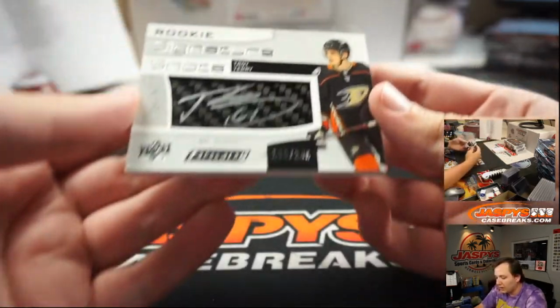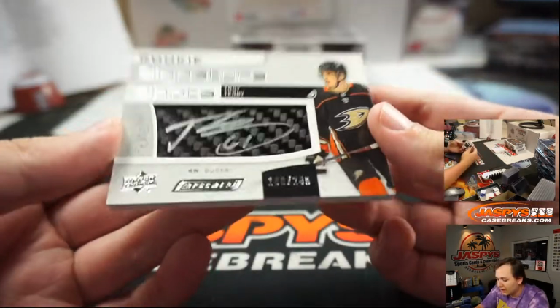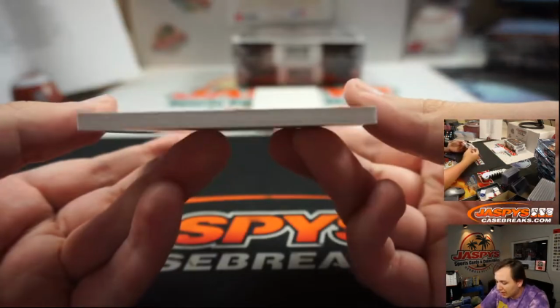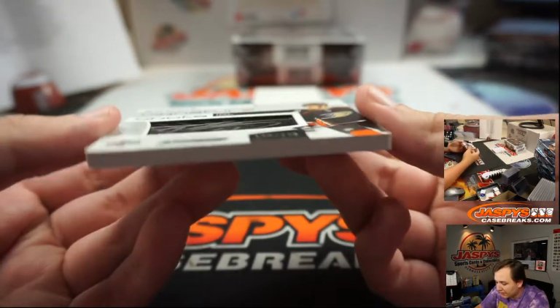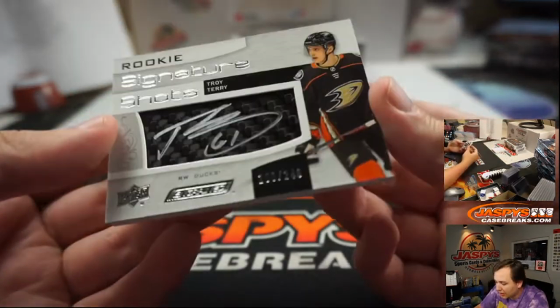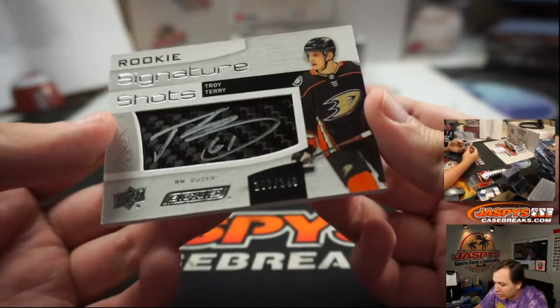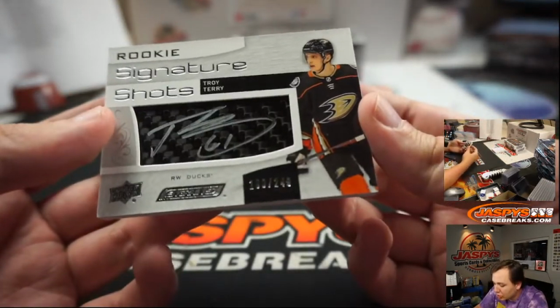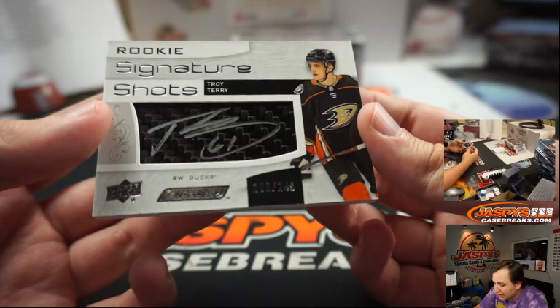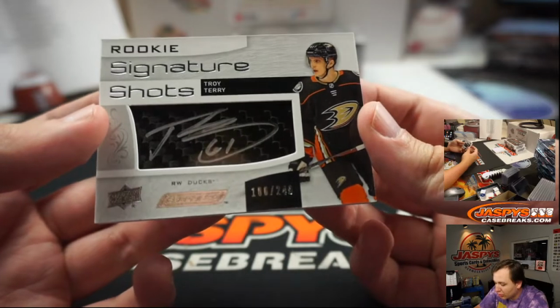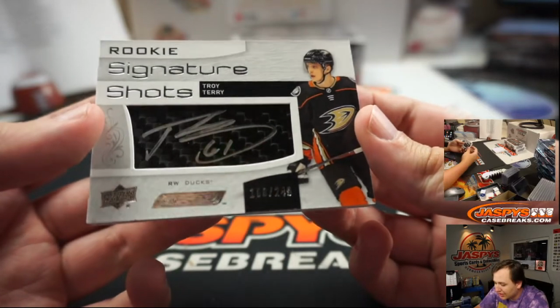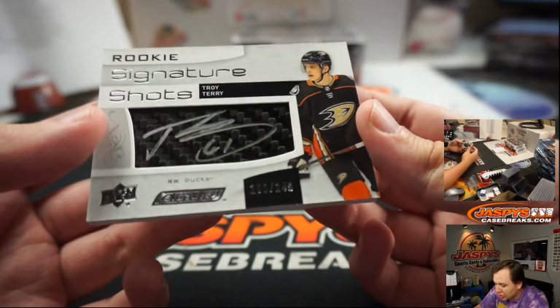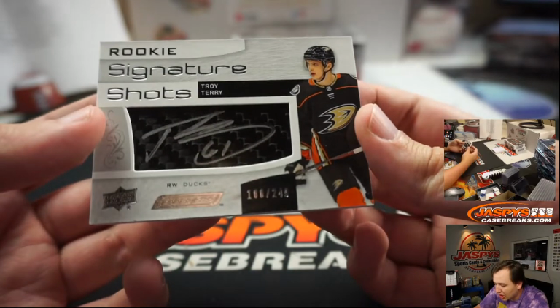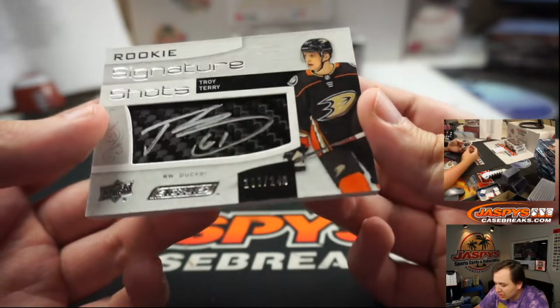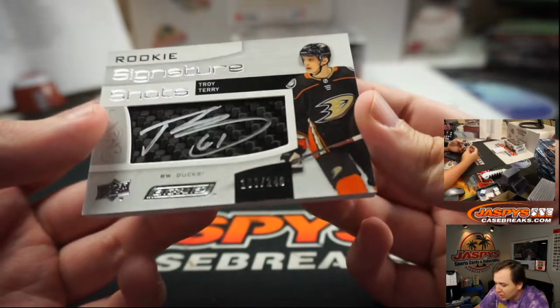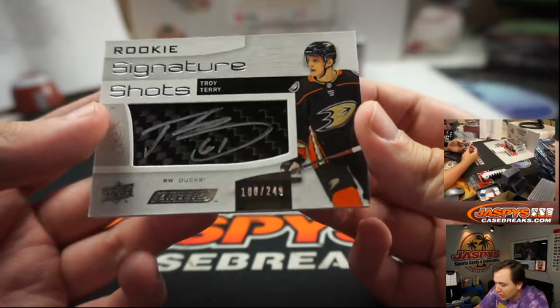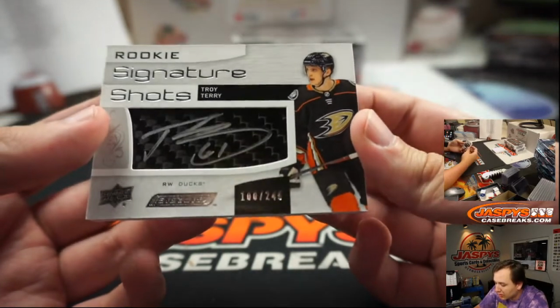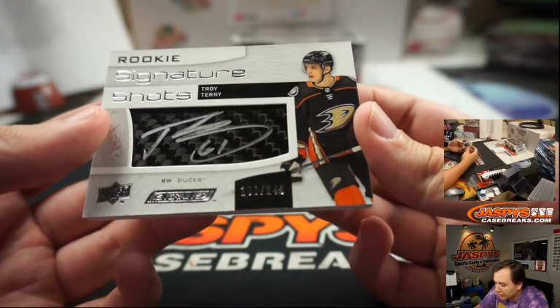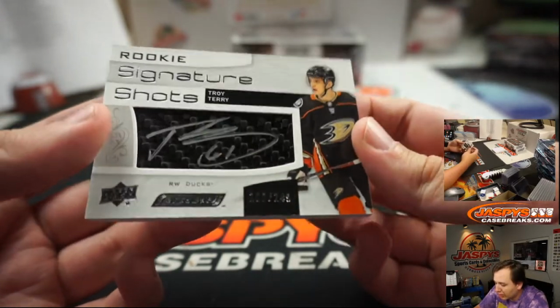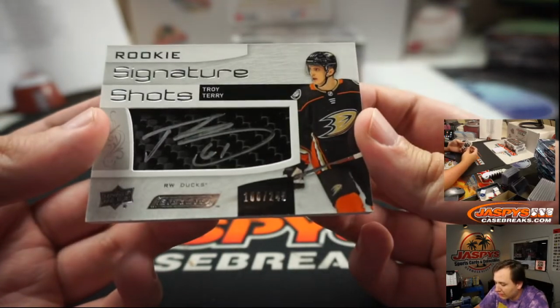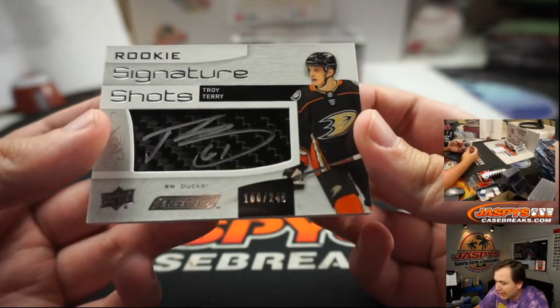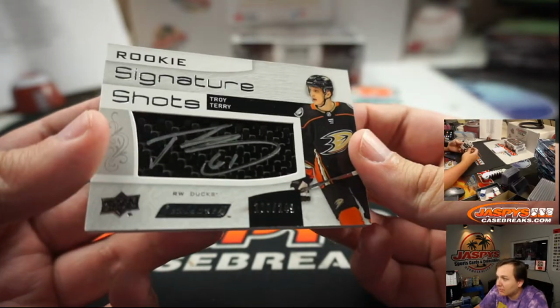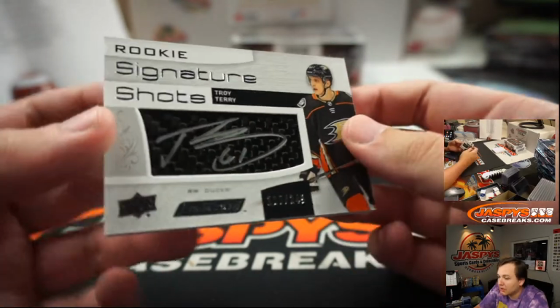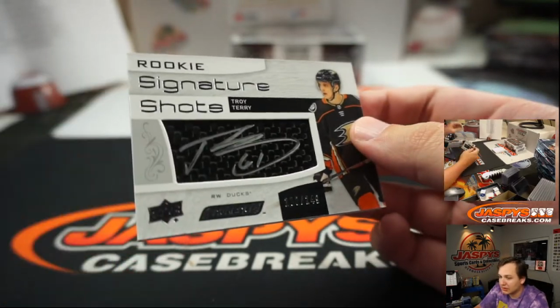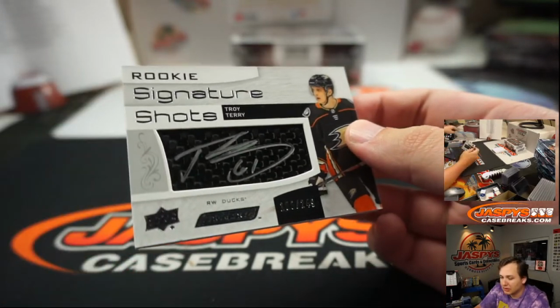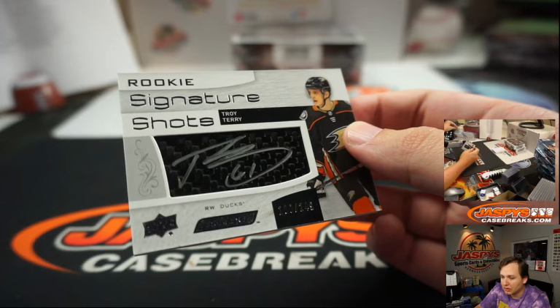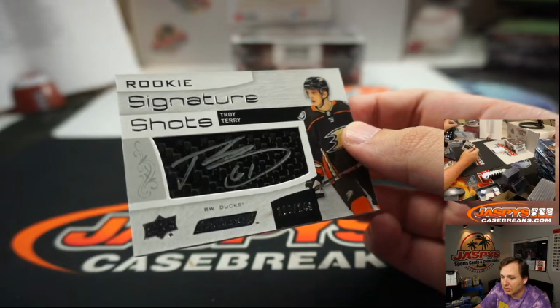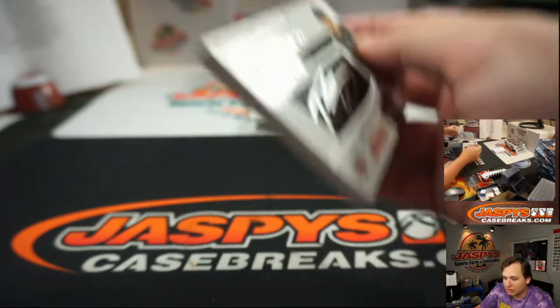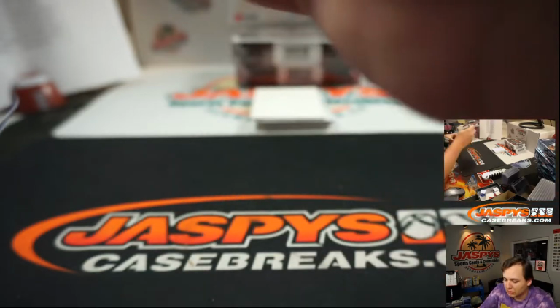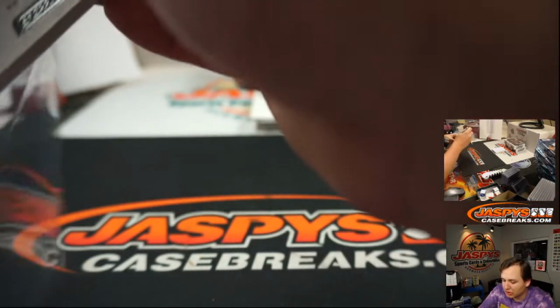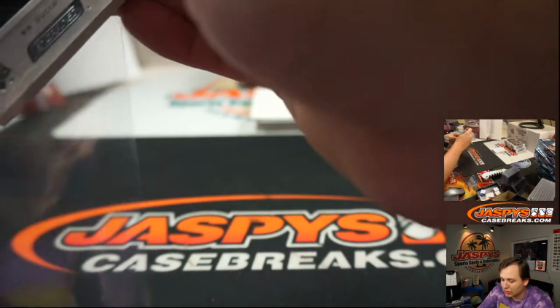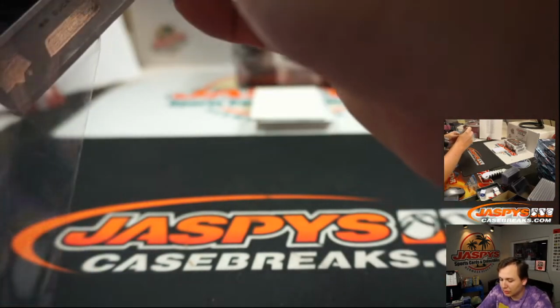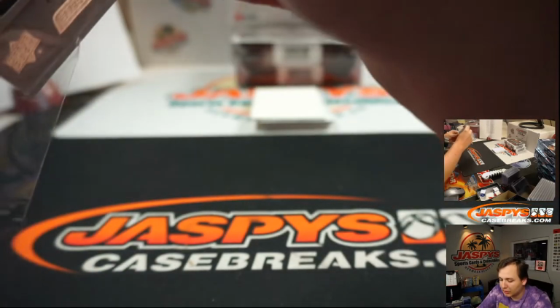The fat card was Troy Terry Rookie Signature Shots, 100 of 249, for the Anaheim Ducks. Let's go Ducks — Jarrell with that one.